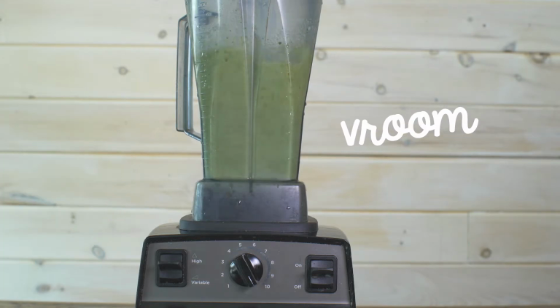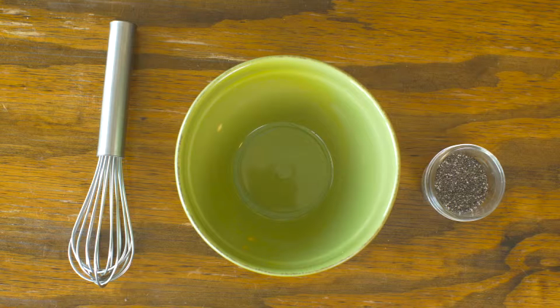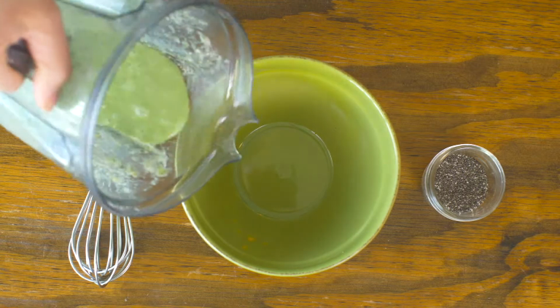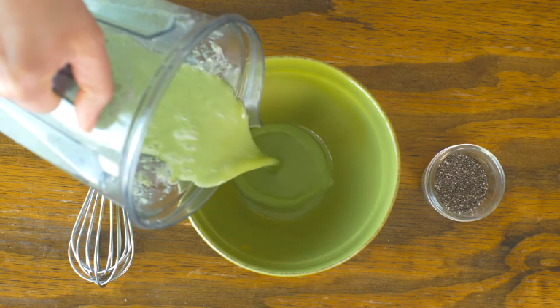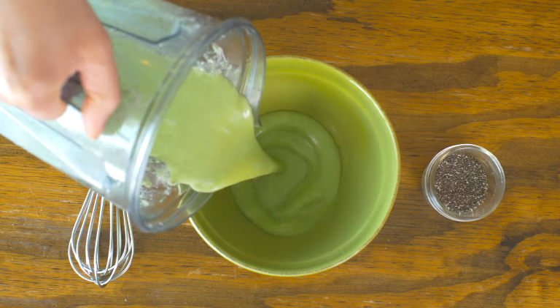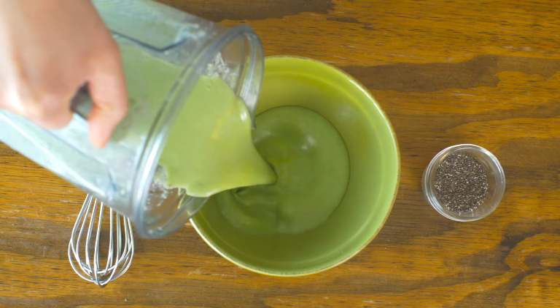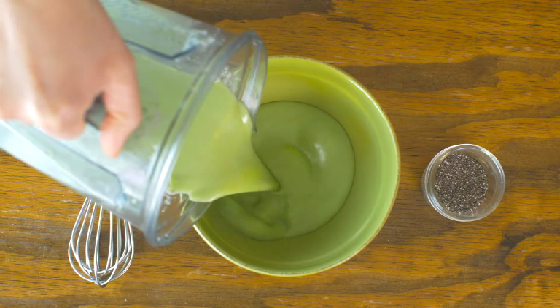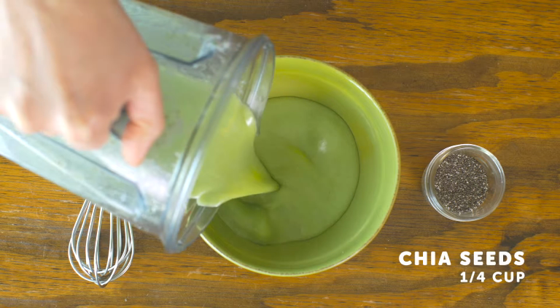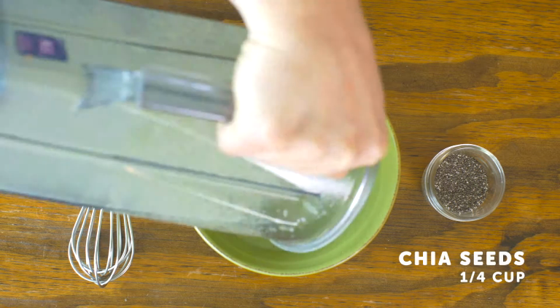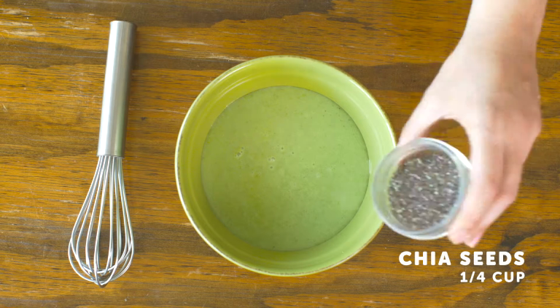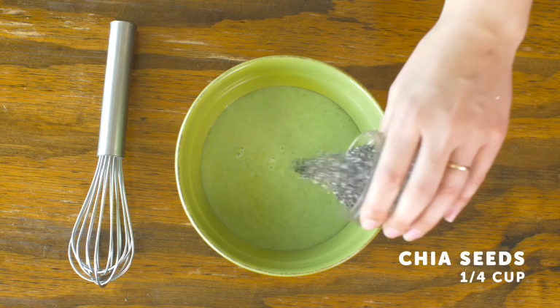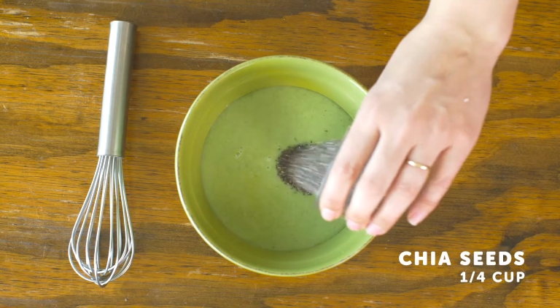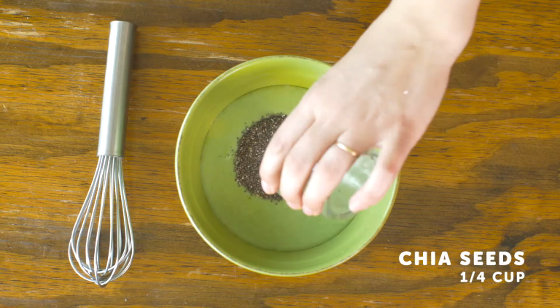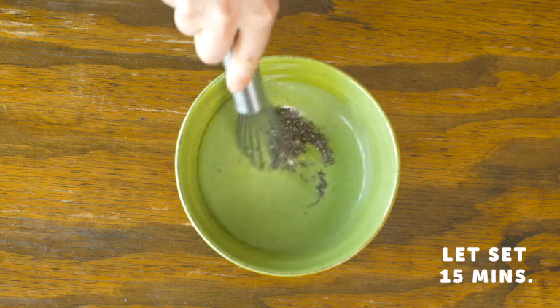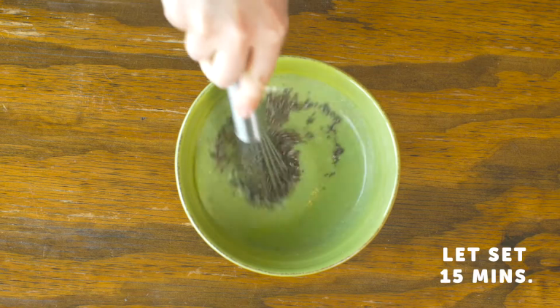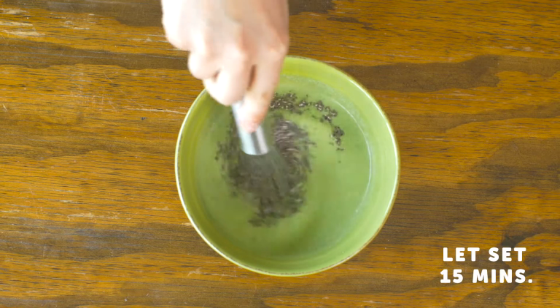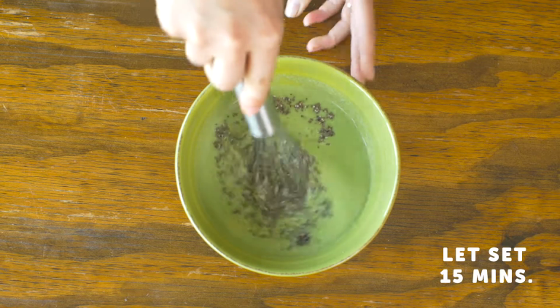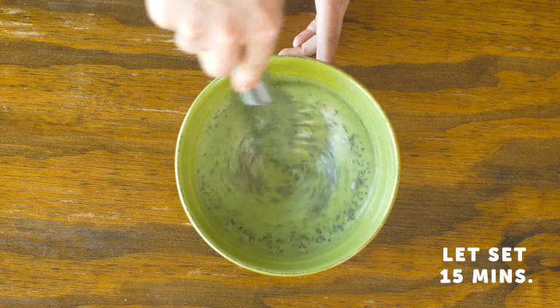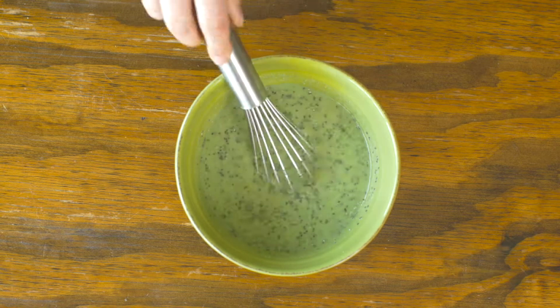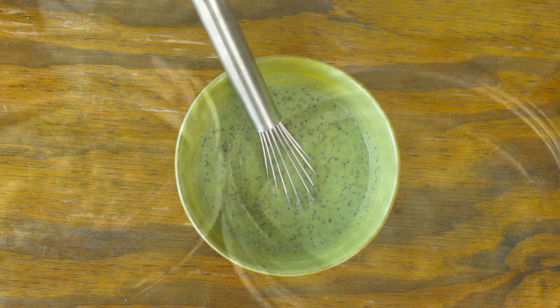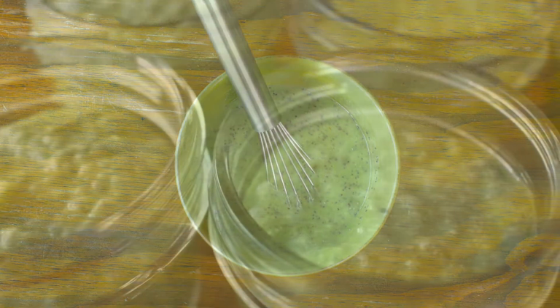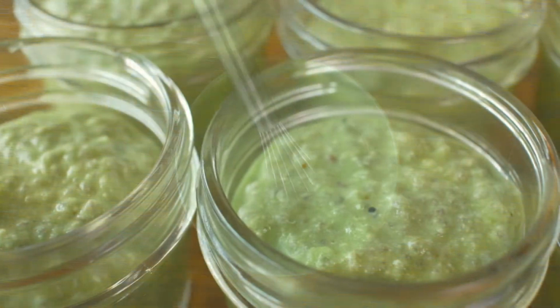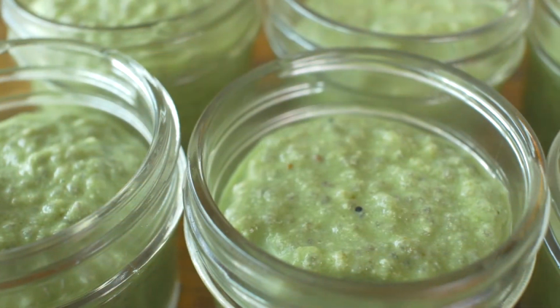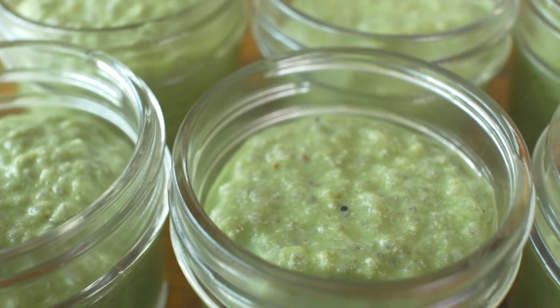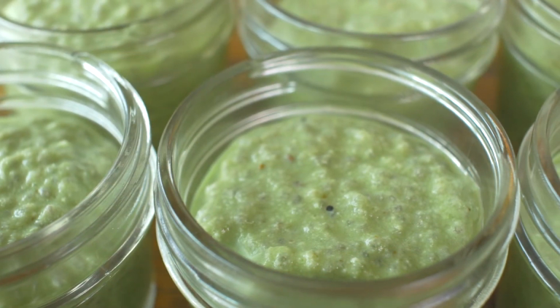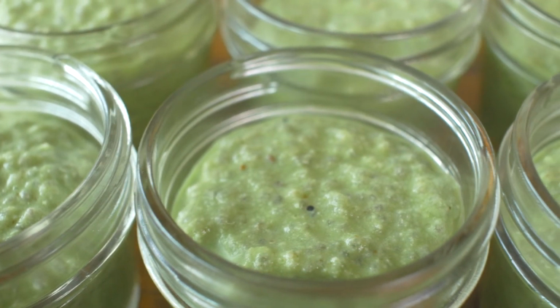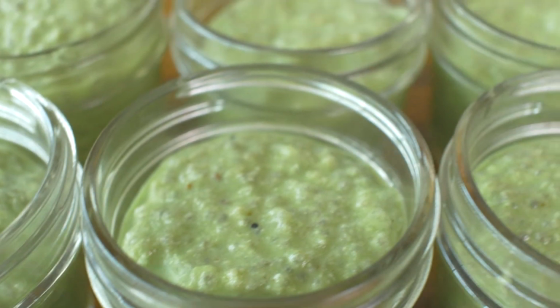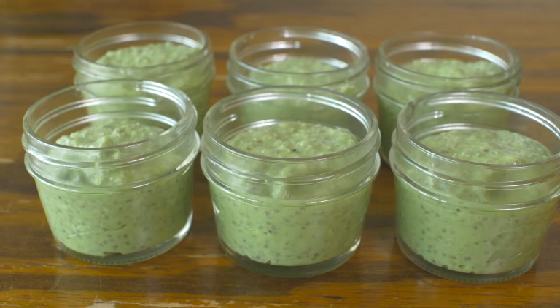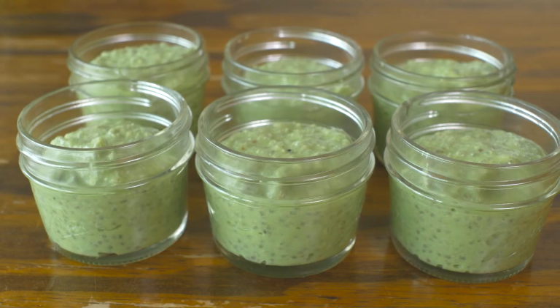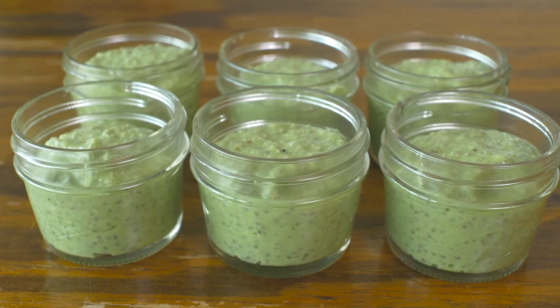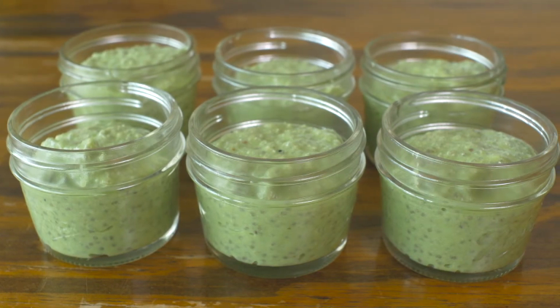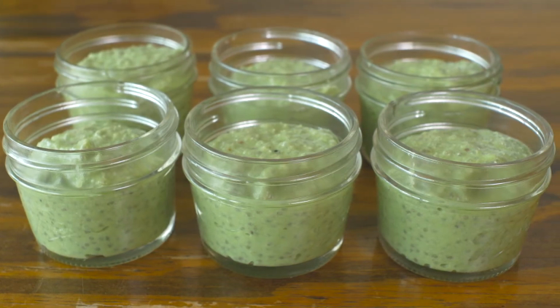Transfer into a mixing bowl and whisk in a quarter cup of chia seeds. Let the mixture set about 15 minutes, stirring once or twice. Pour into four ounce mason jars with lids and refrigerate for storage.